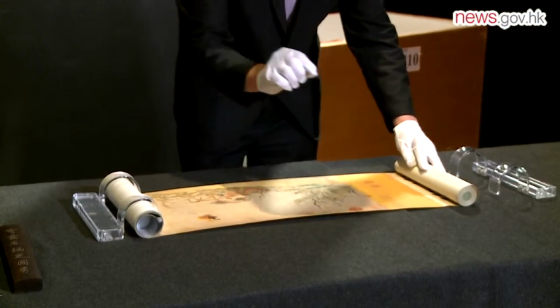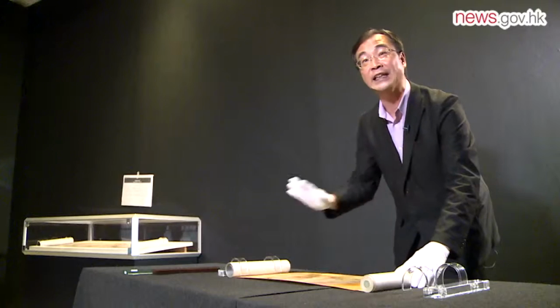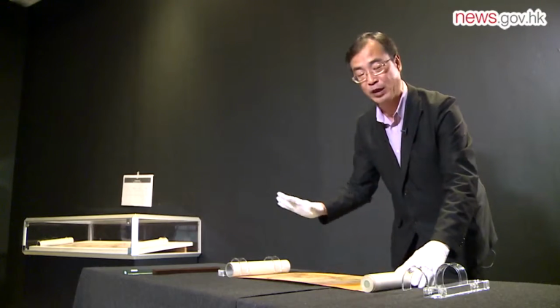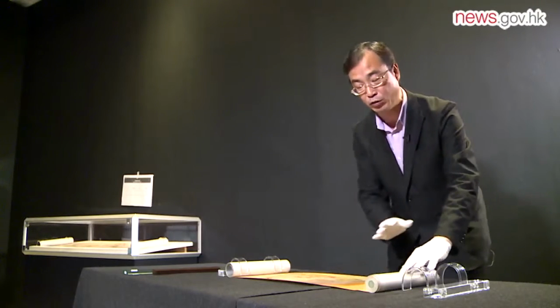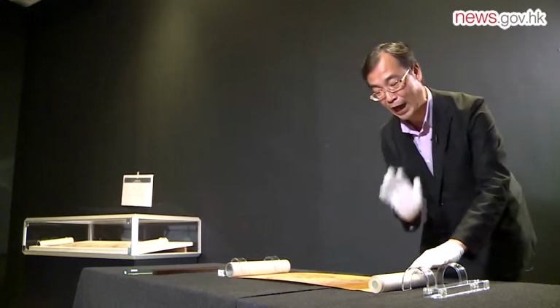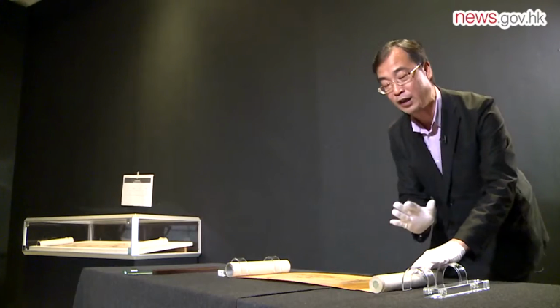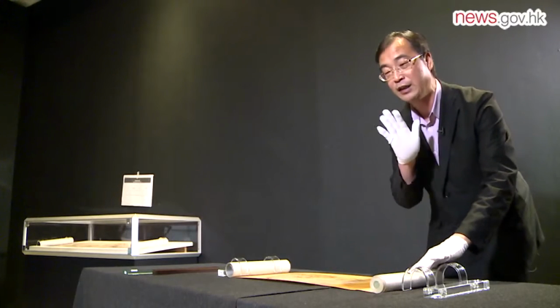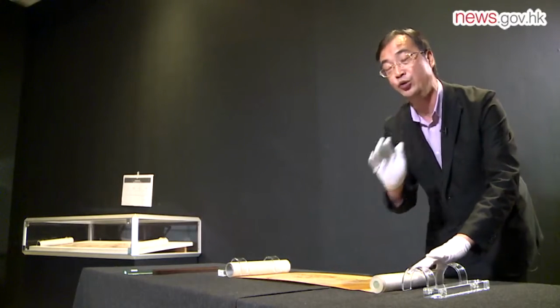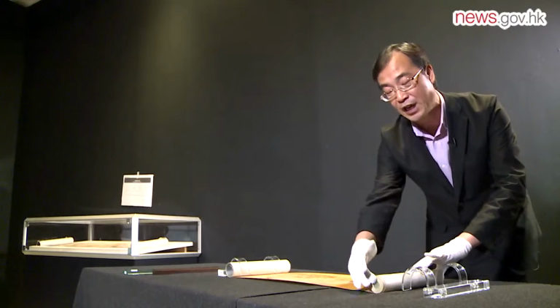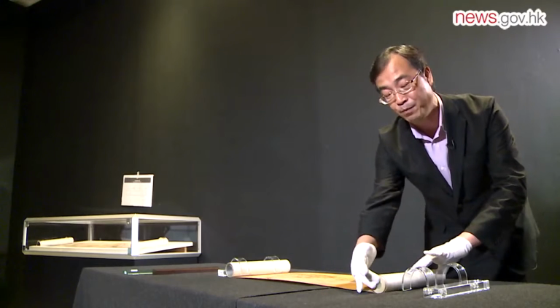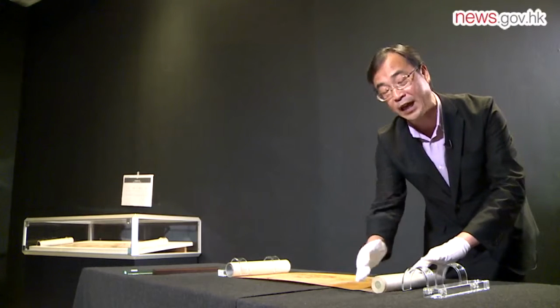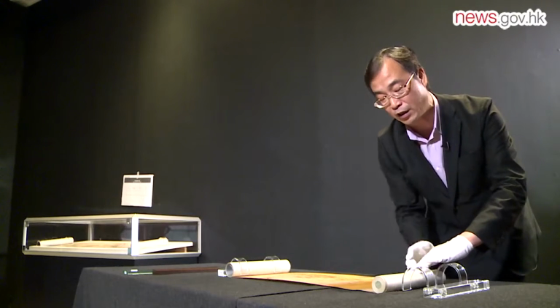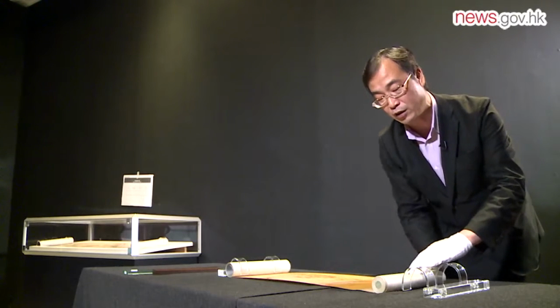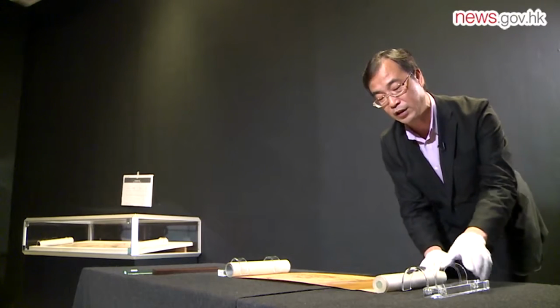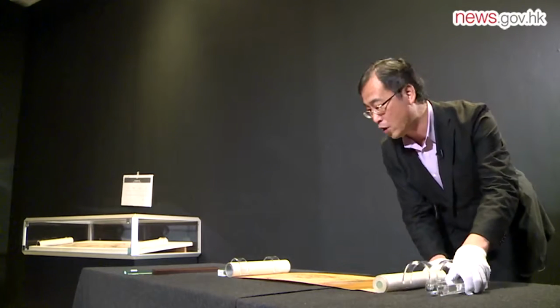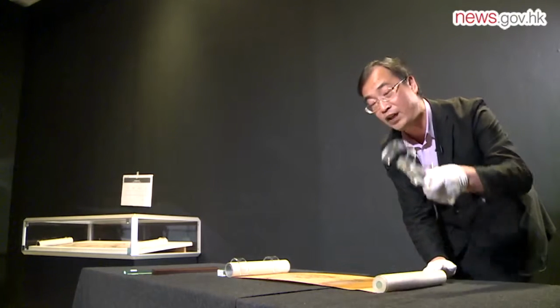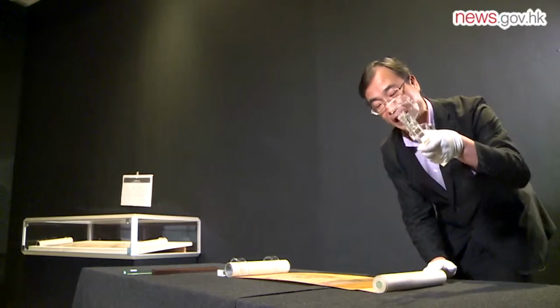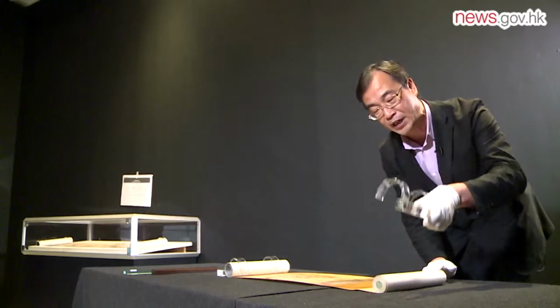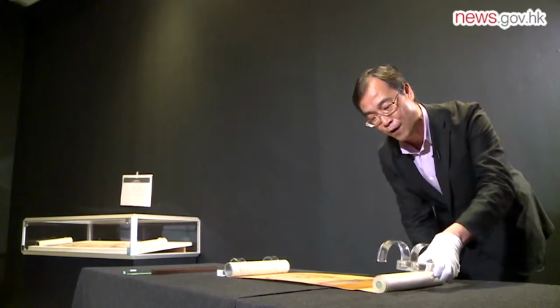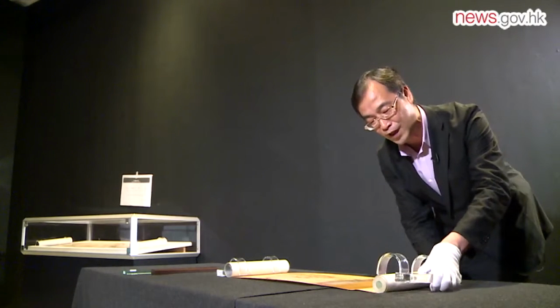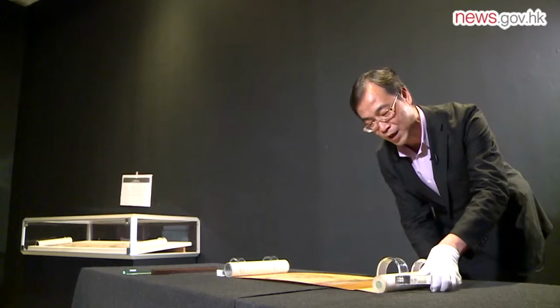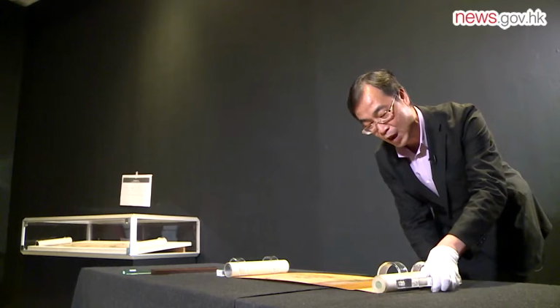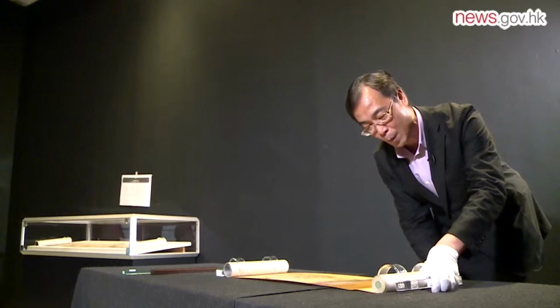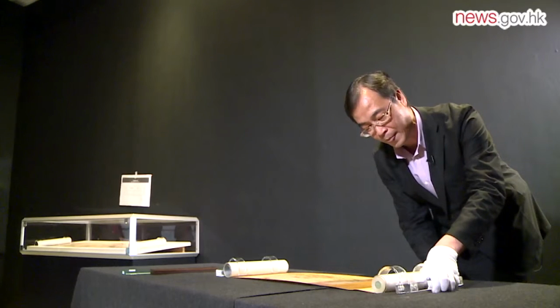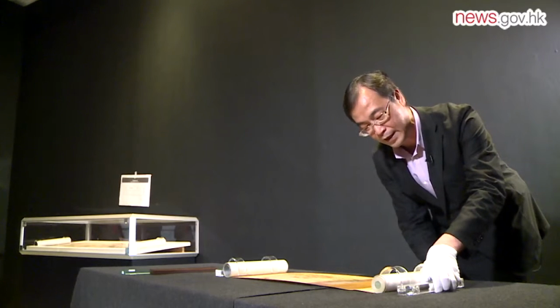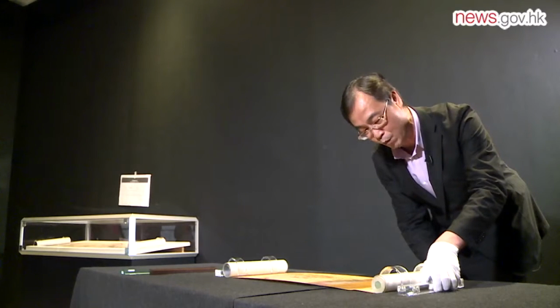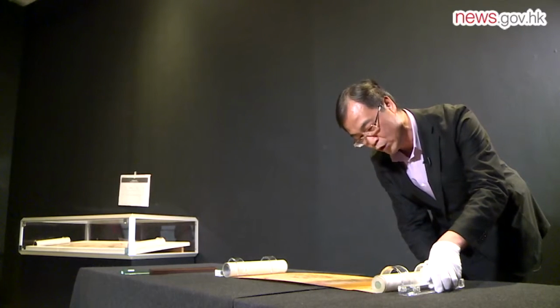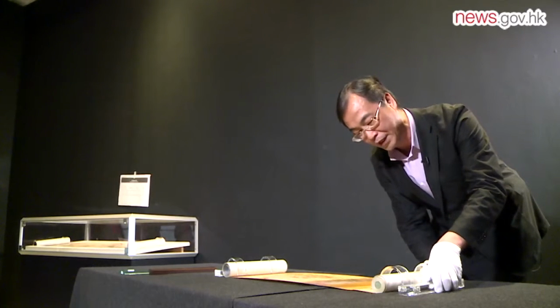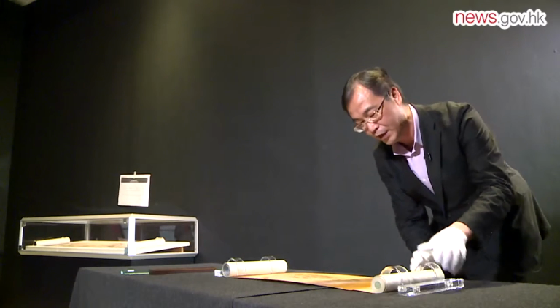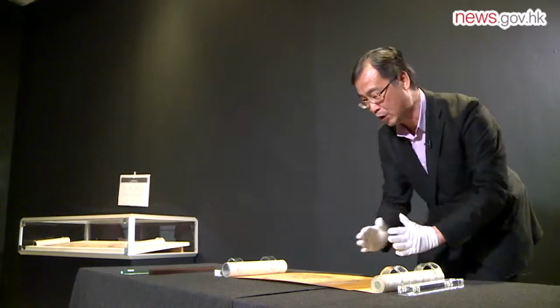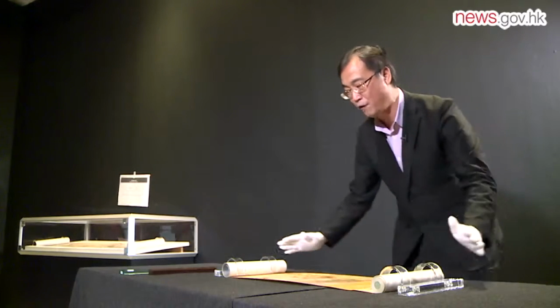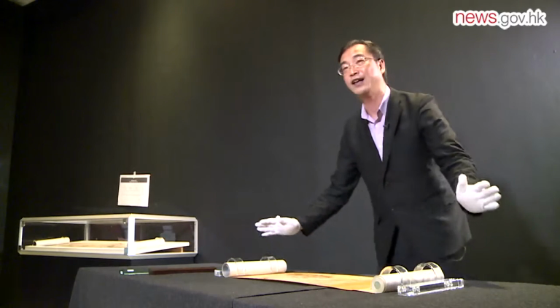We must have a thorough understanding of different artwork and be able to take care of the pieces. Once we have examined the exhibits, we will know how to handle and preserve them properly.